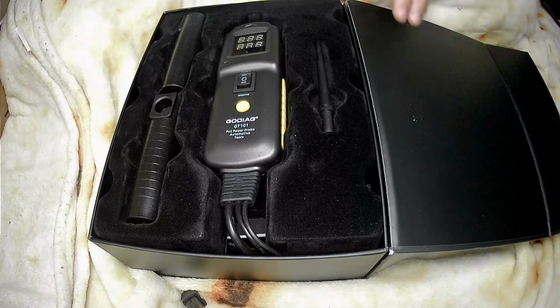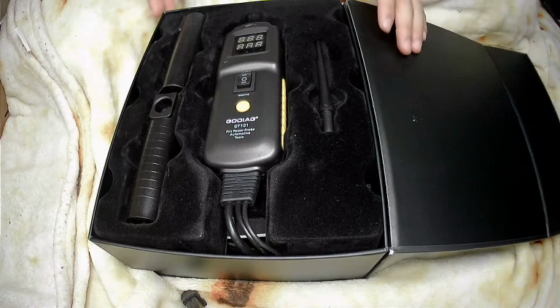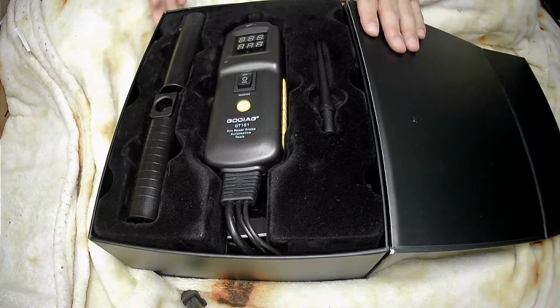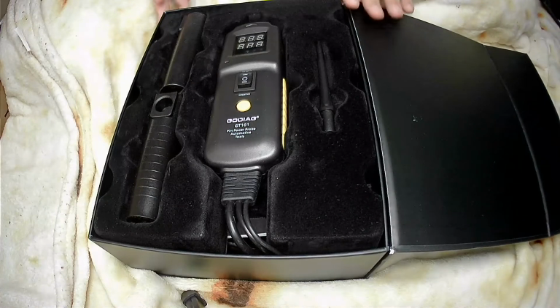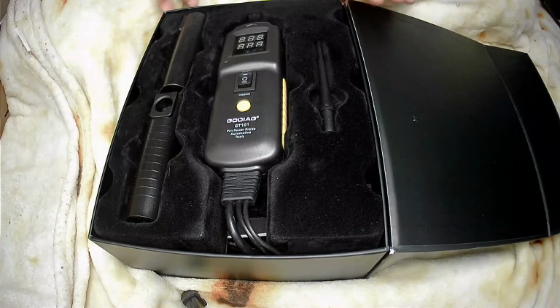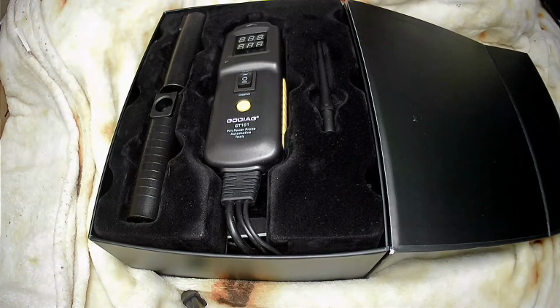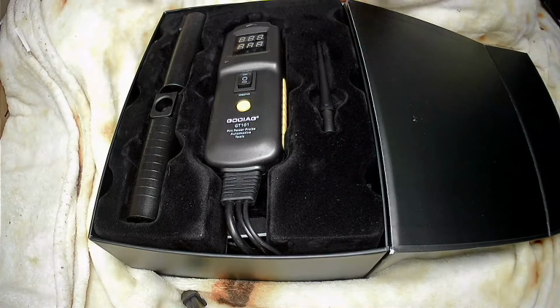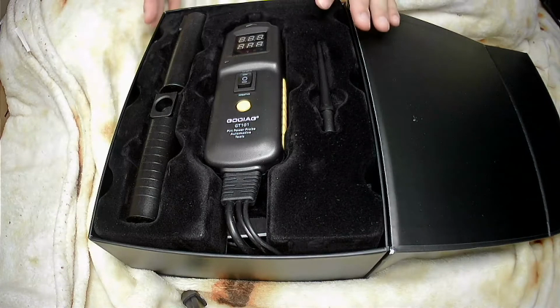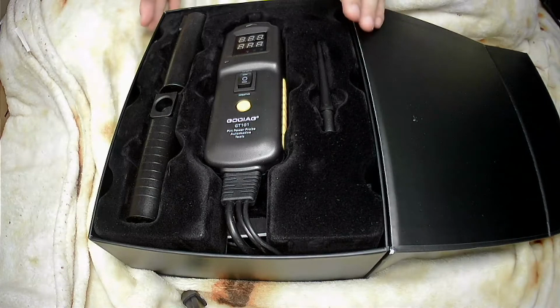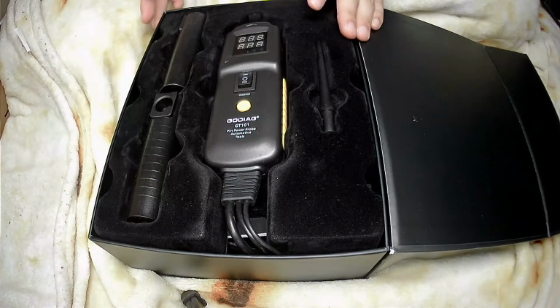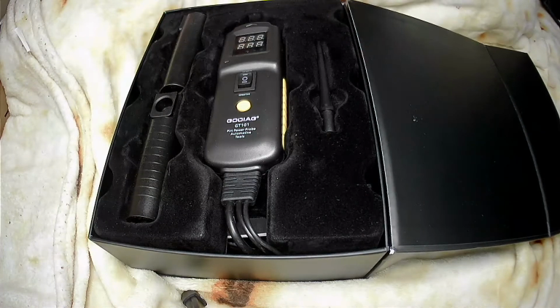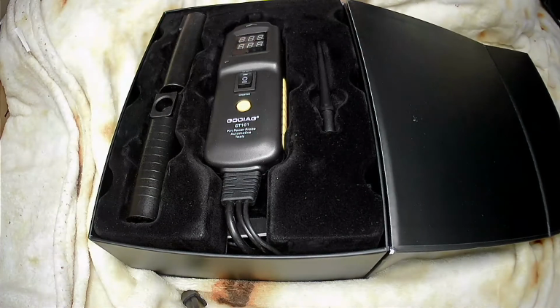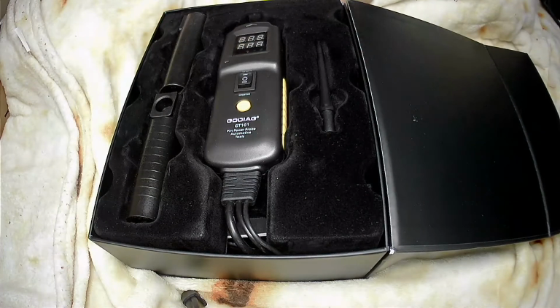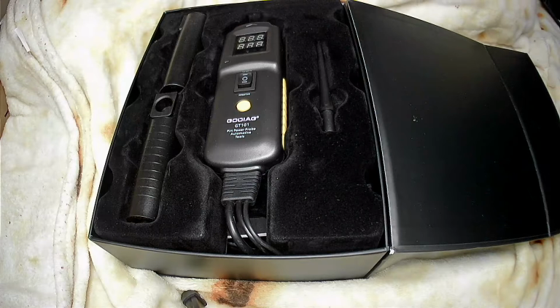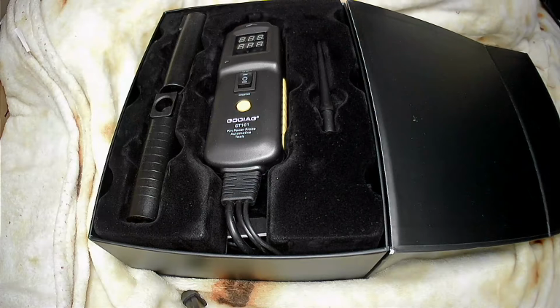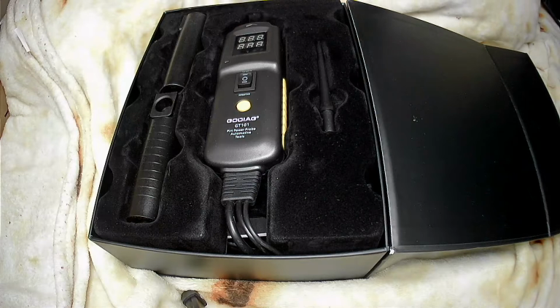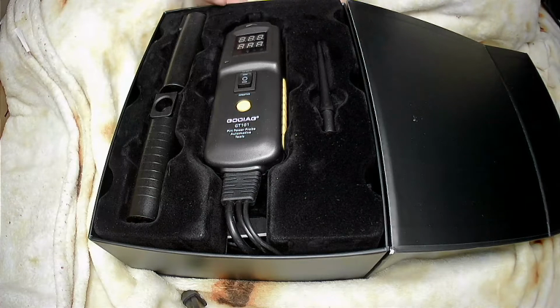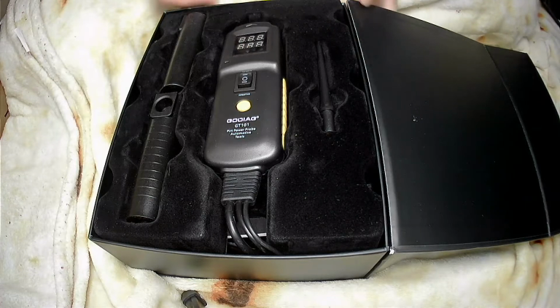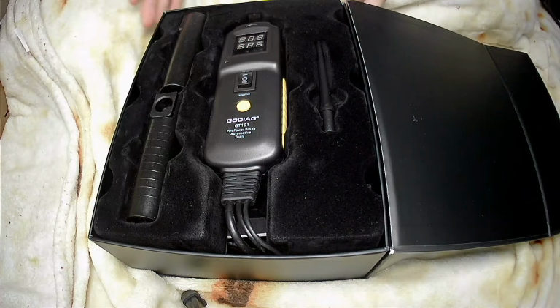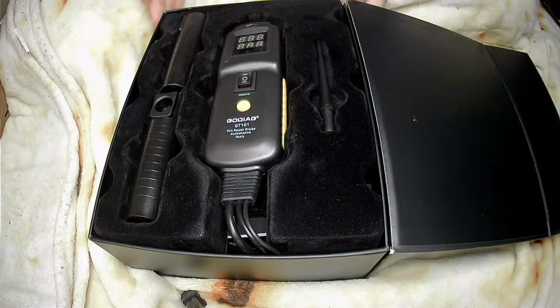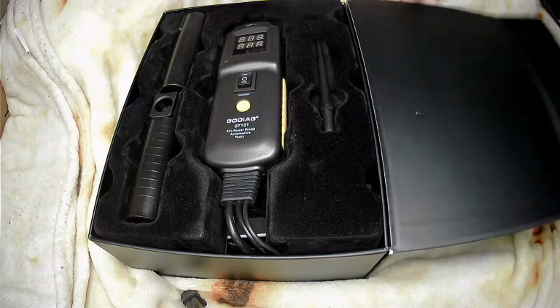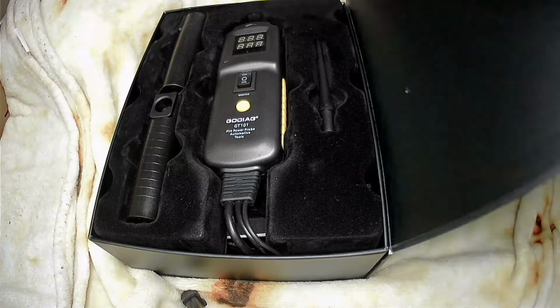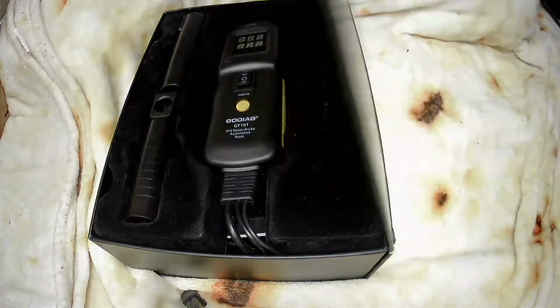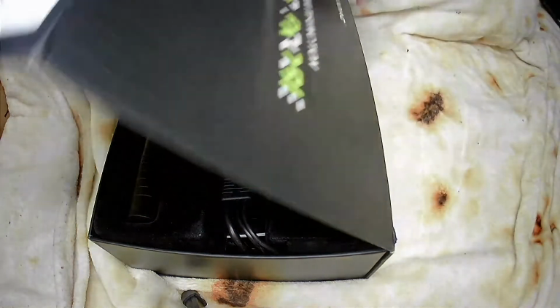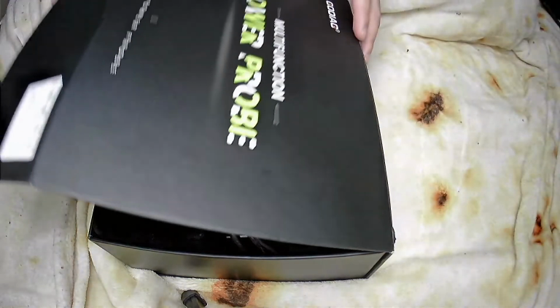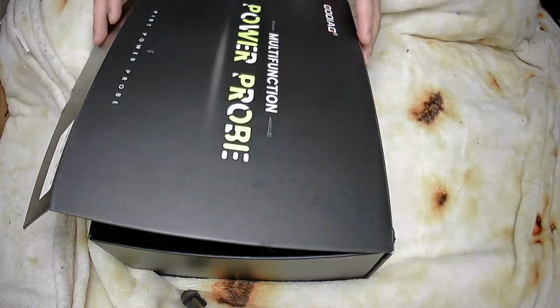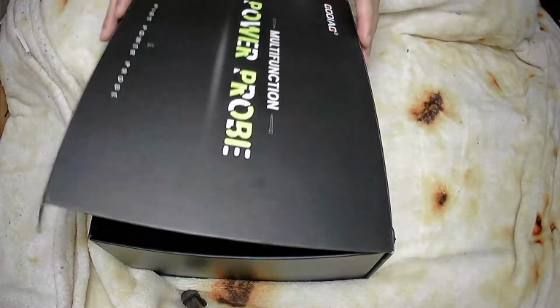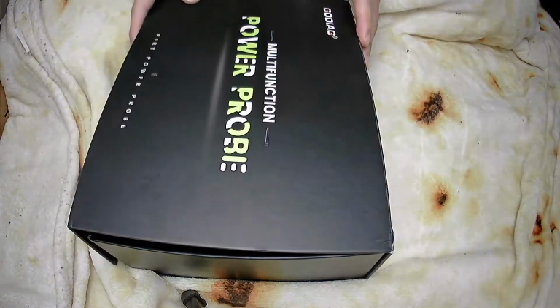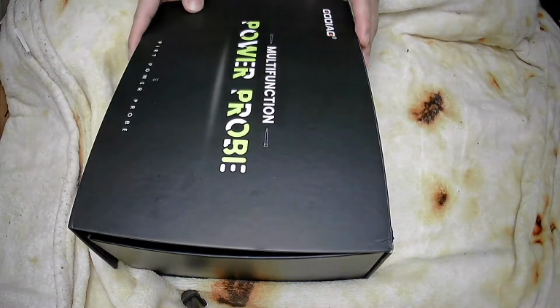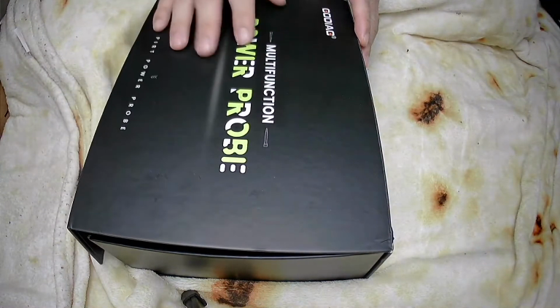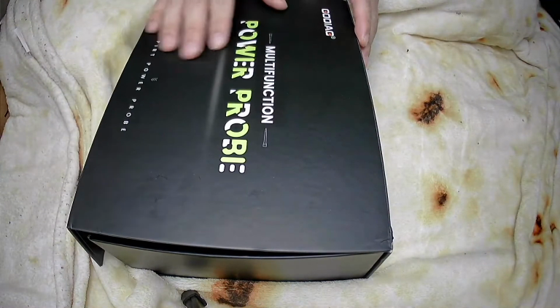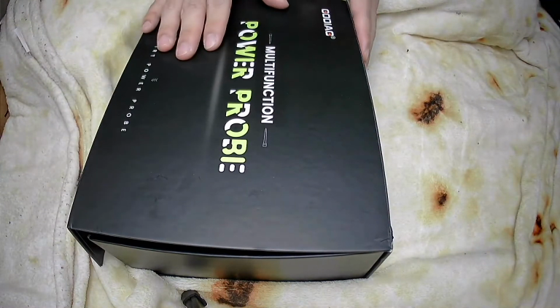Hi everyone, today I will introduce you to the new release PowerProbe by Goya Brain — the Goya GT101 PowerProbe.